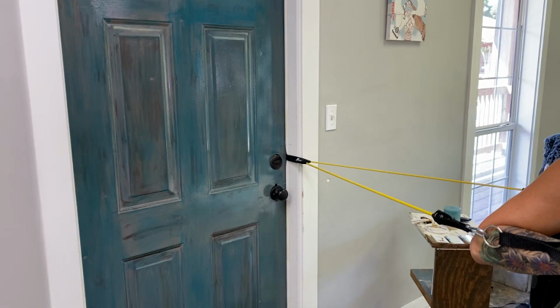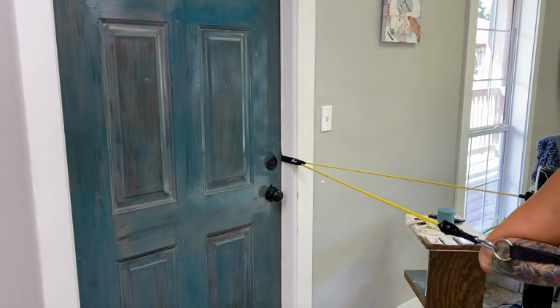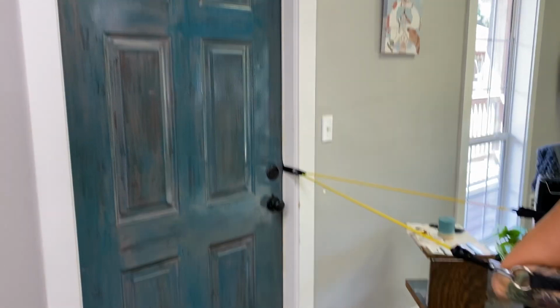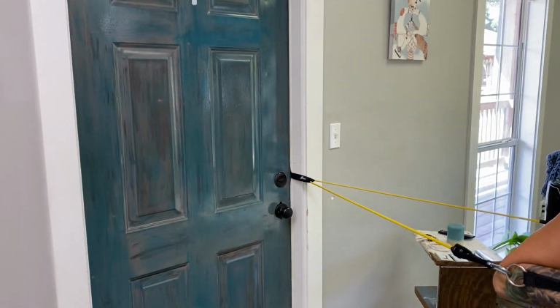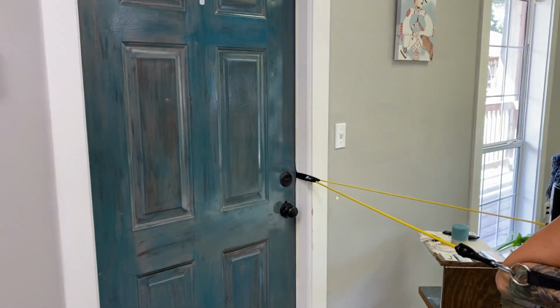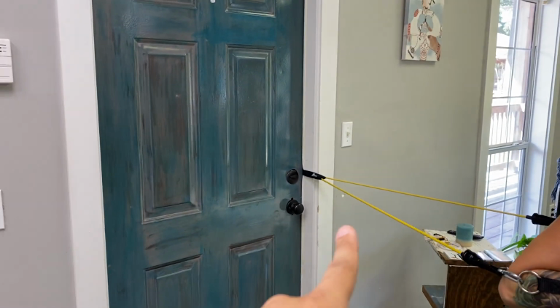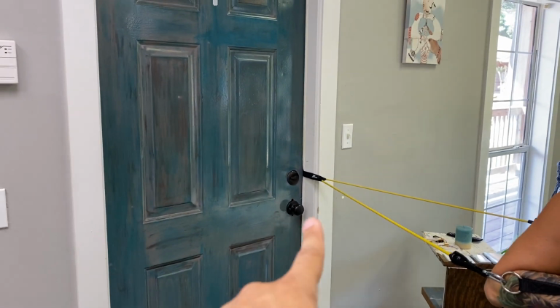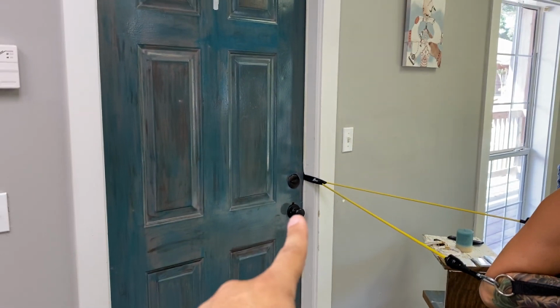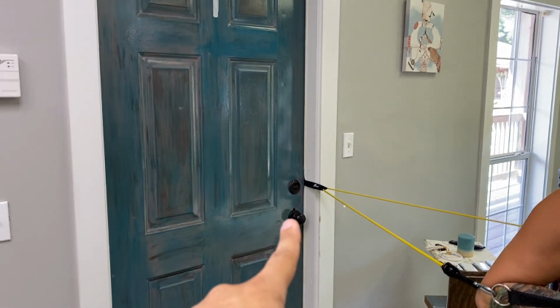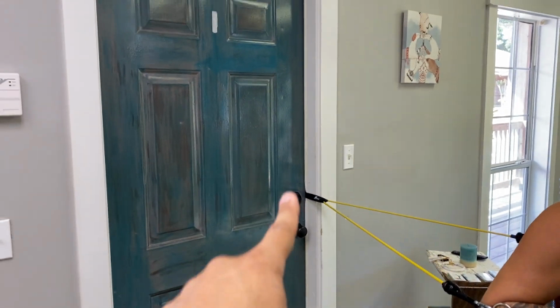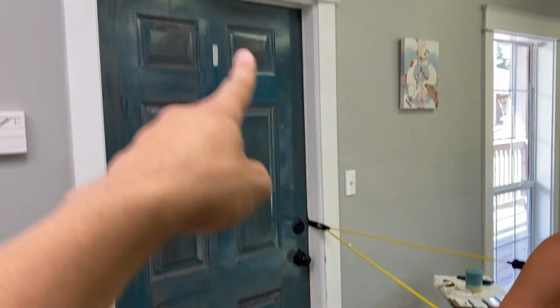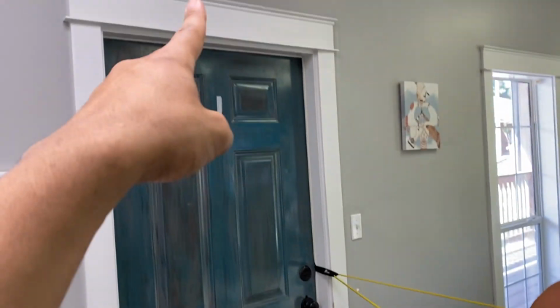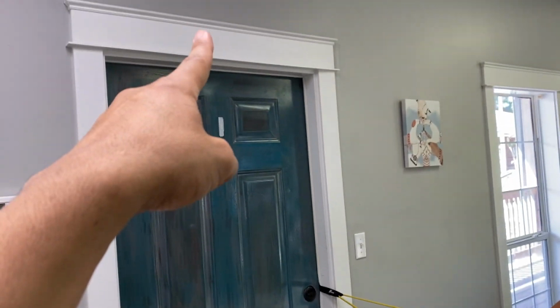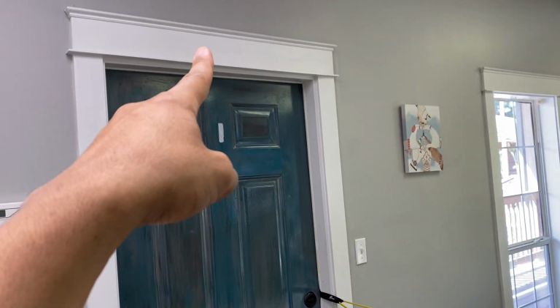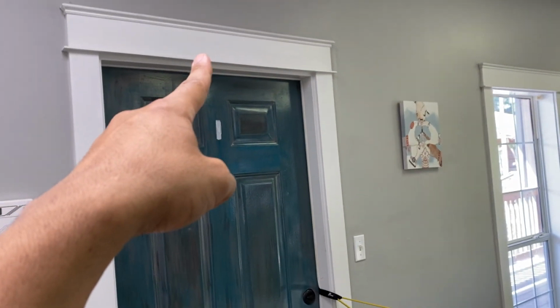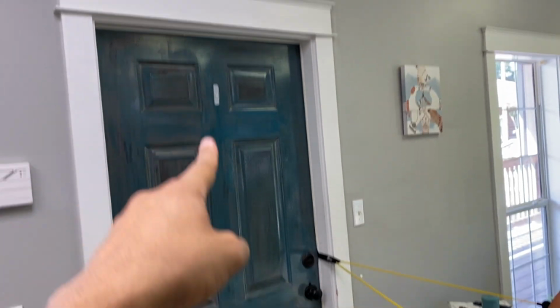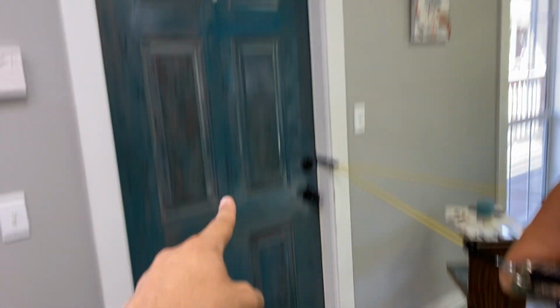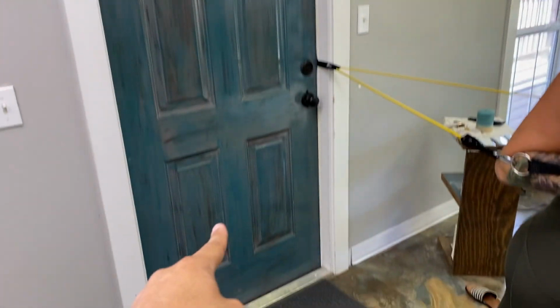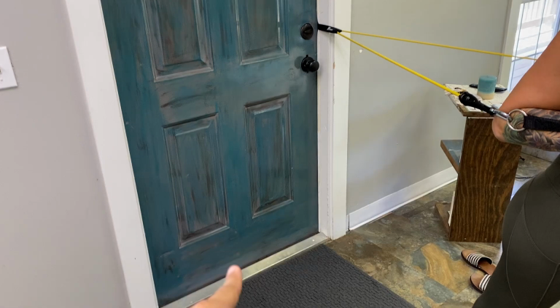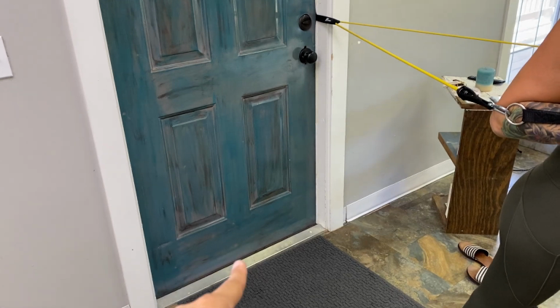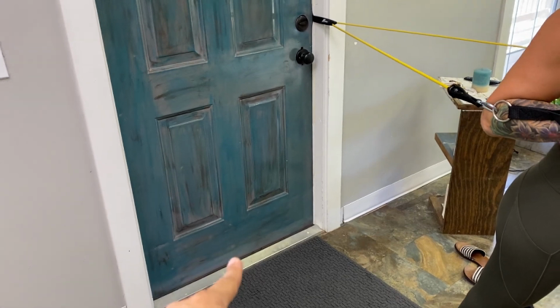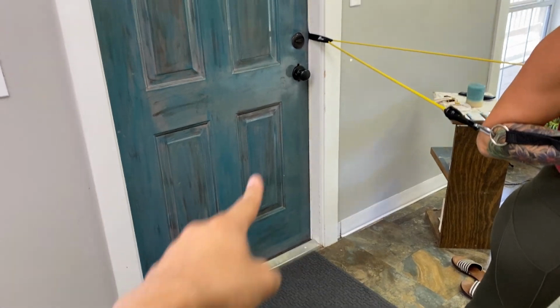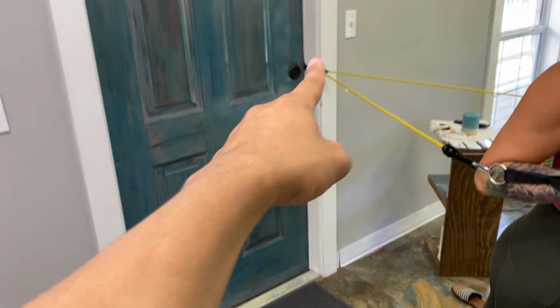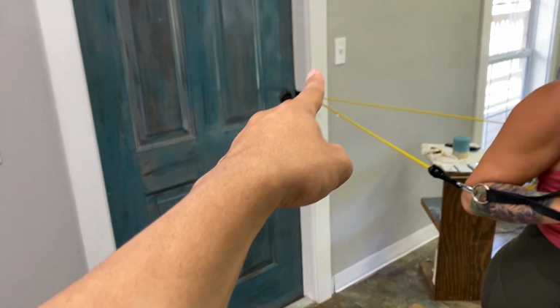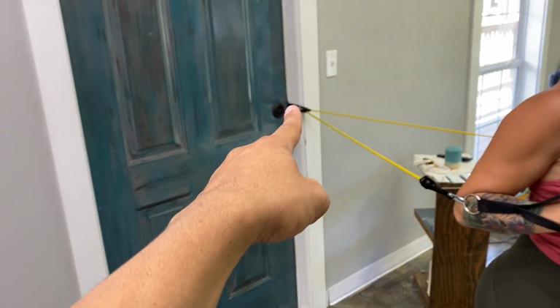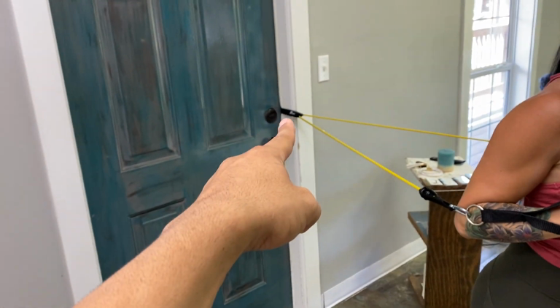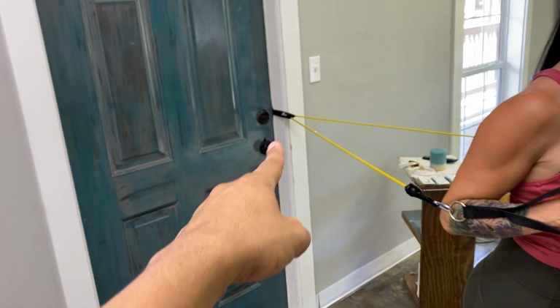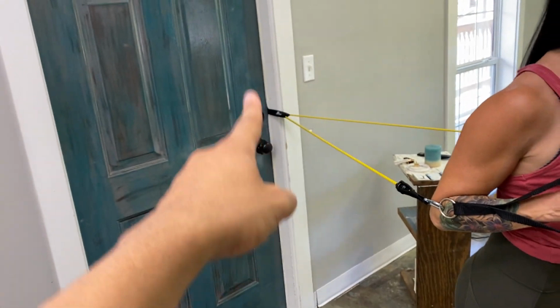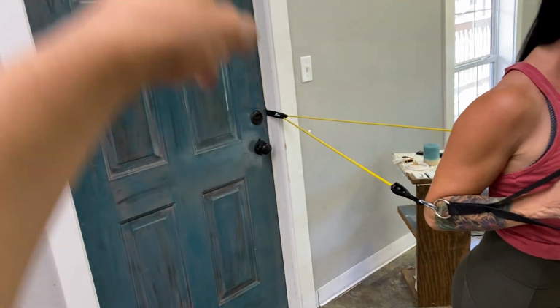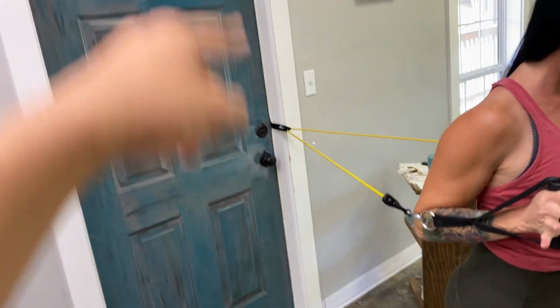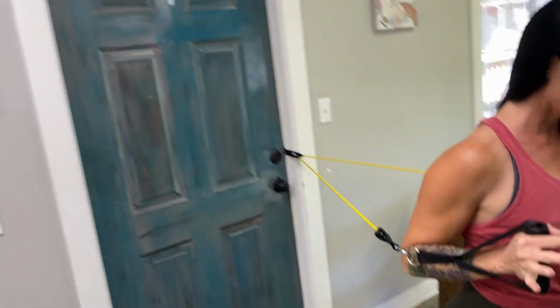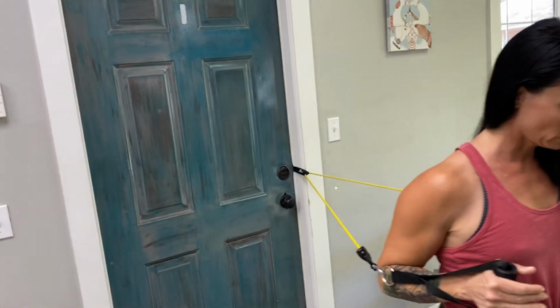Depending on where your anchor point is, you've seen us have the anchor point up high on the door, on the bottom of the door, and now it's in the middle of the door. Each of those creates a different line of pull or a different line of resistance.